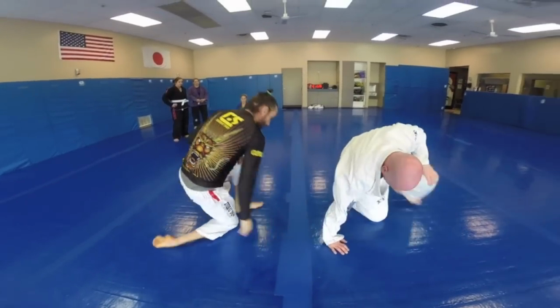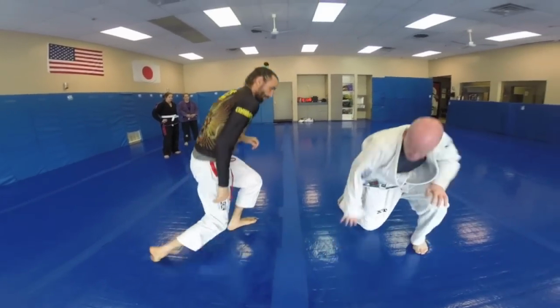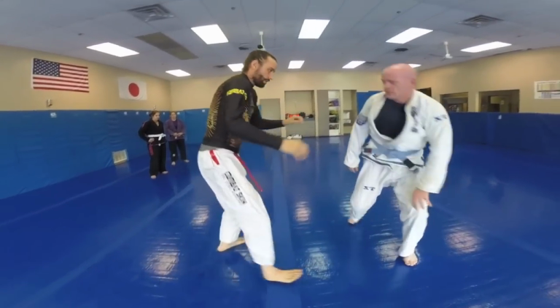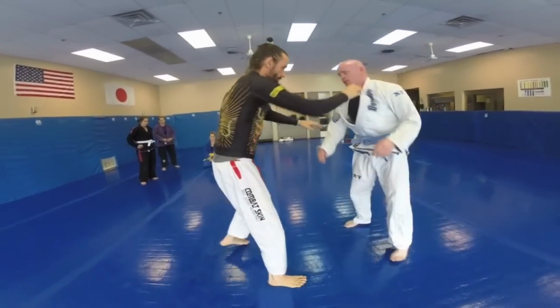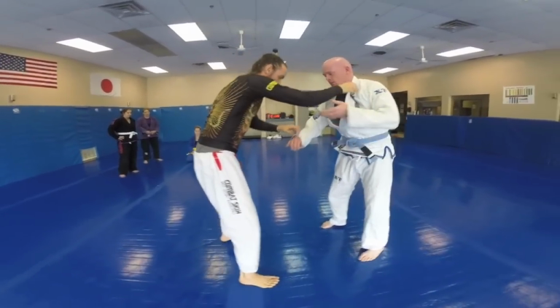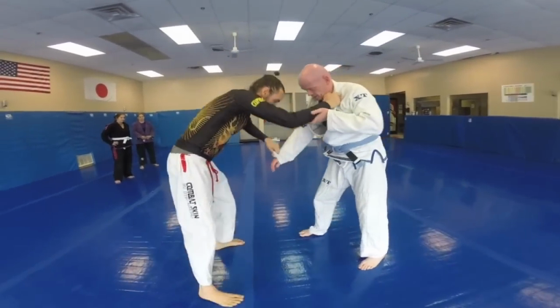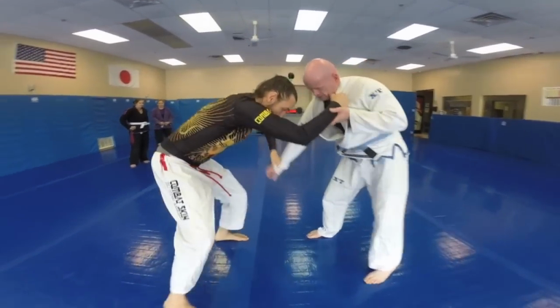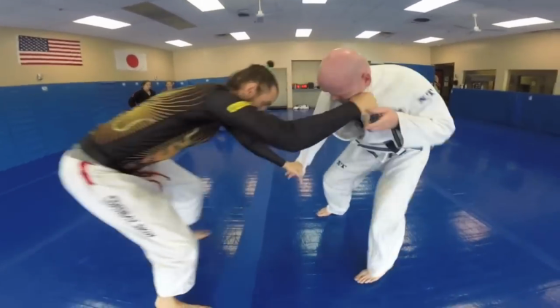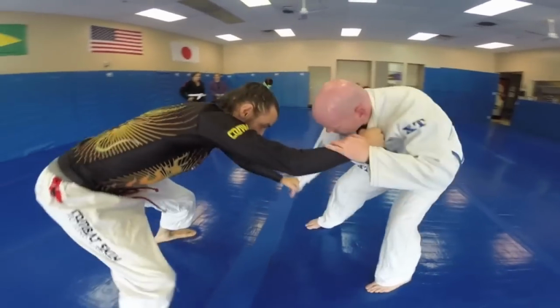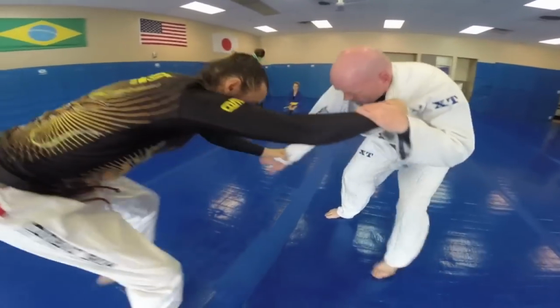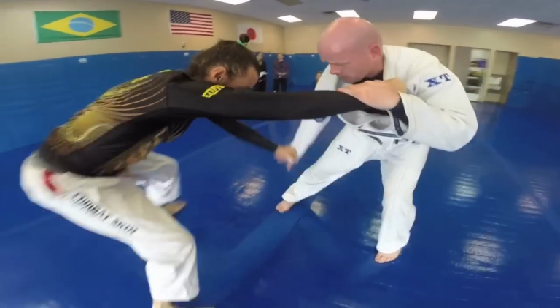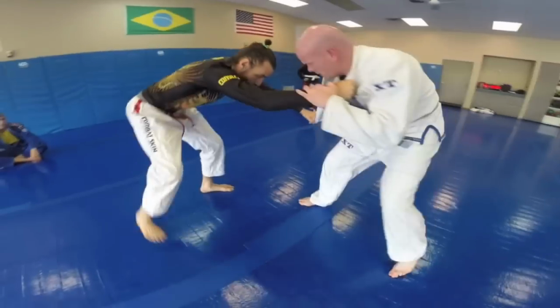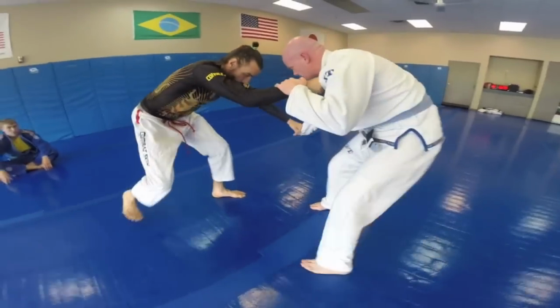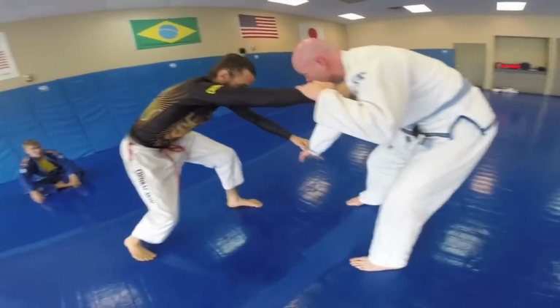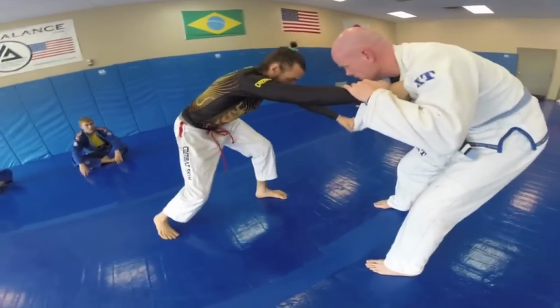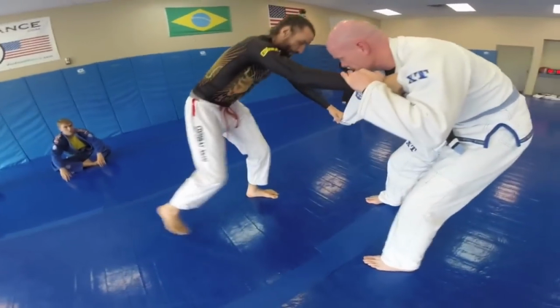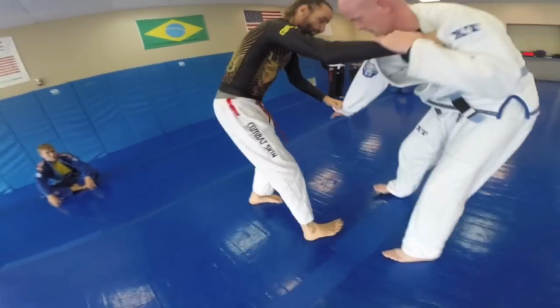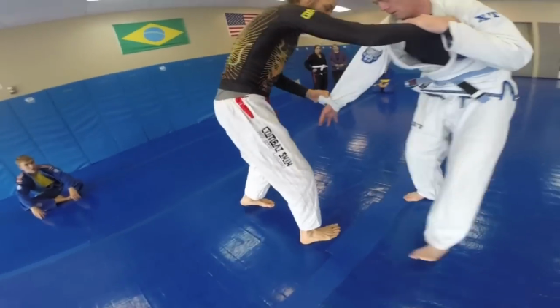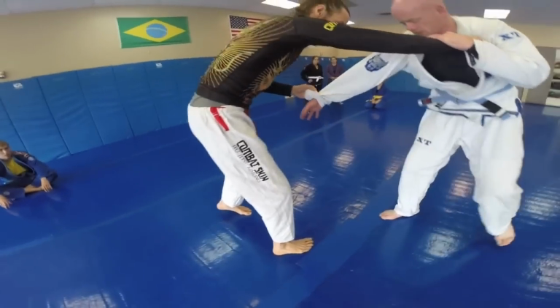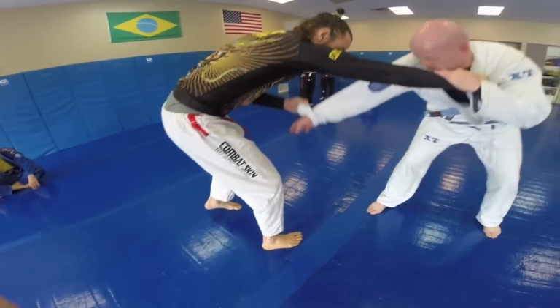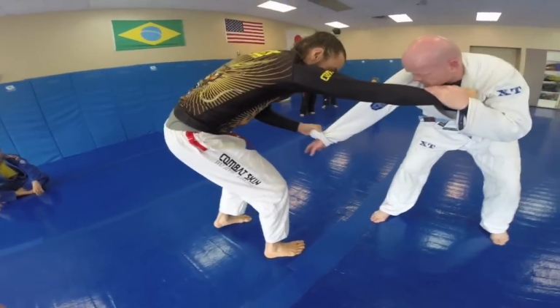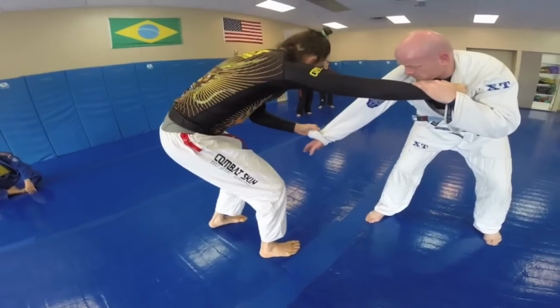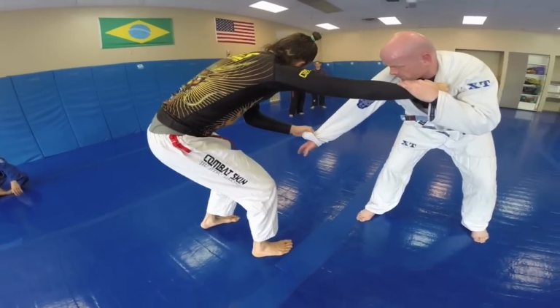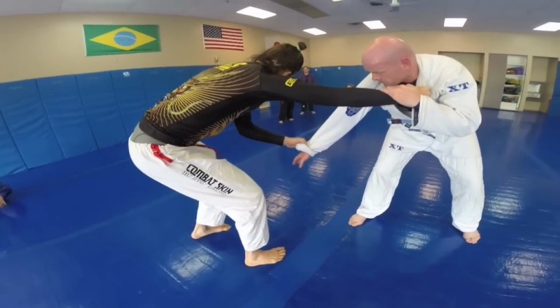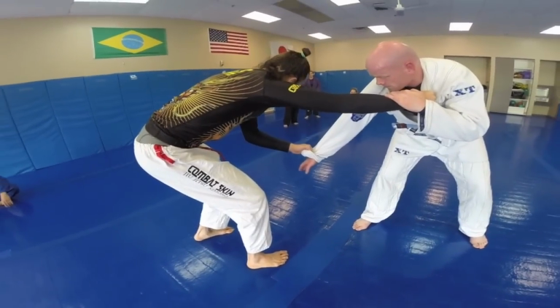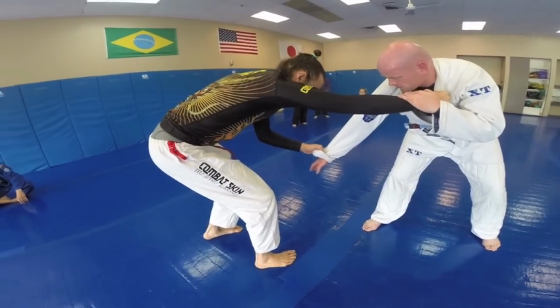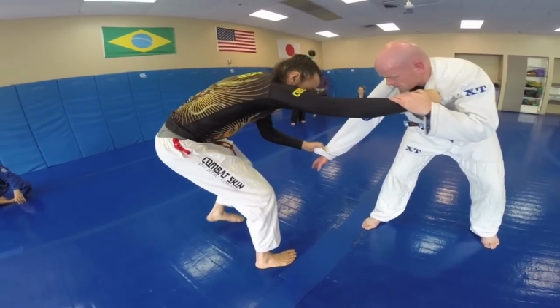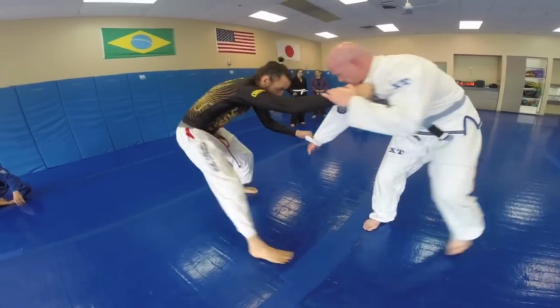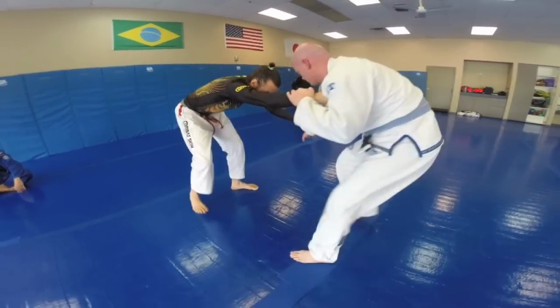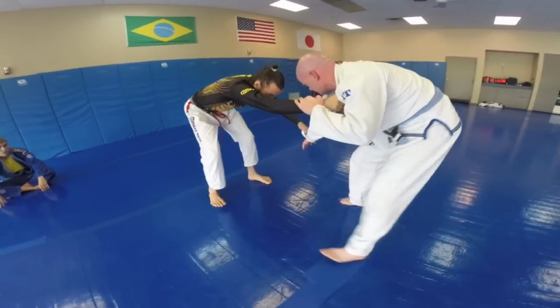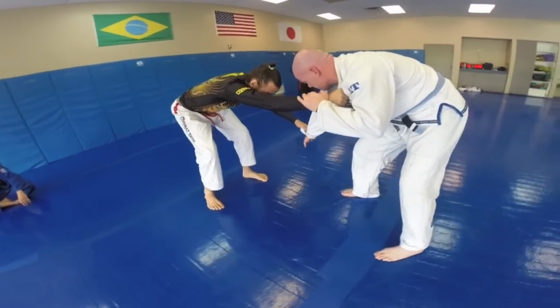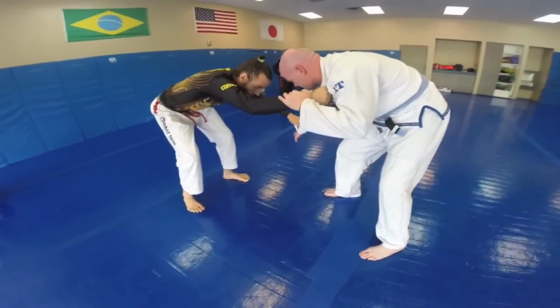That's a pretty gnarly little move. We're moving around a little bit — if his foot is back and I need to get that foot to move, I pull and I move. Now he's there.